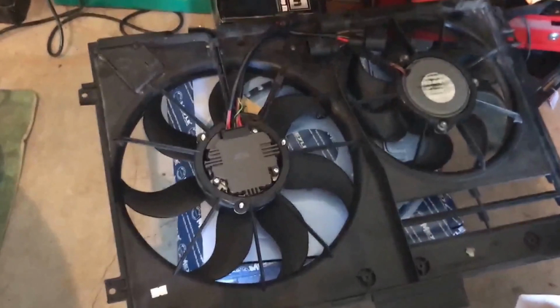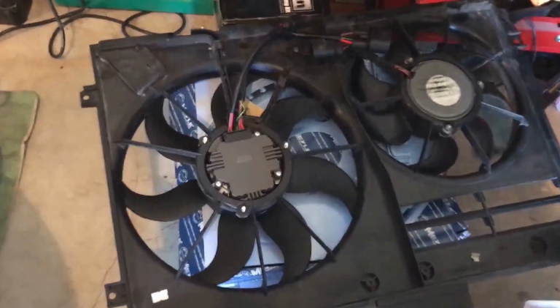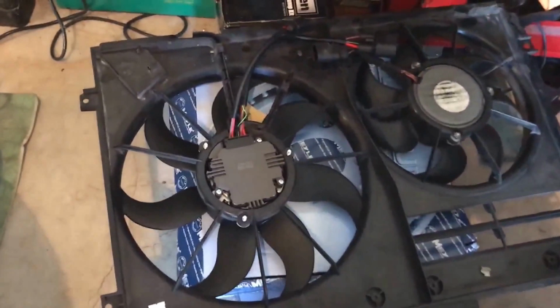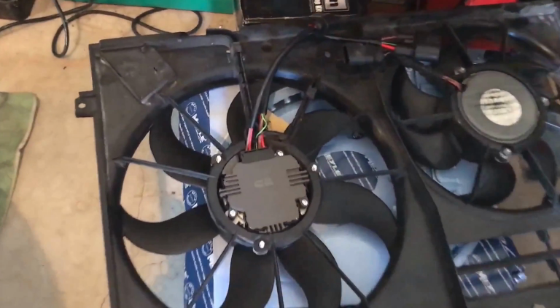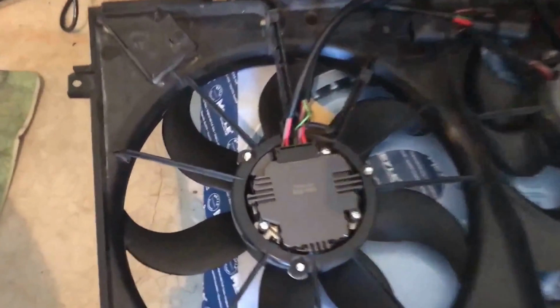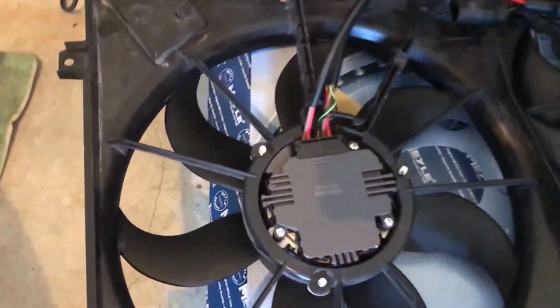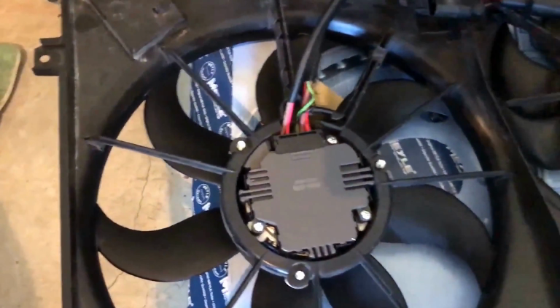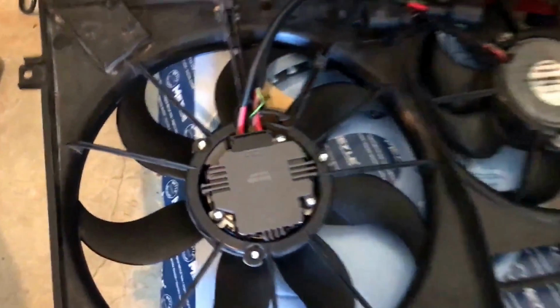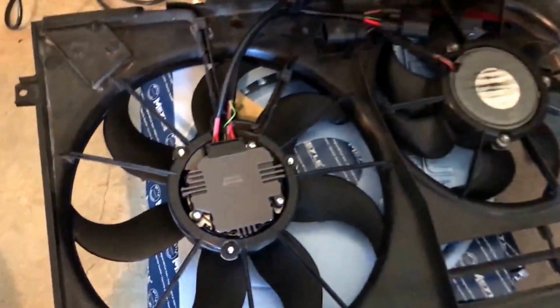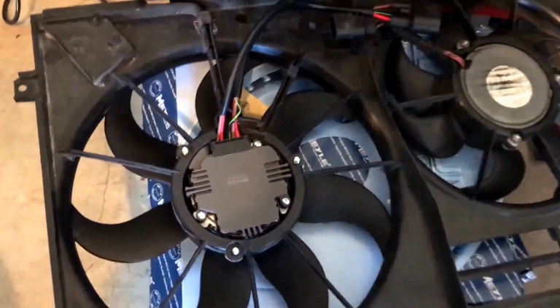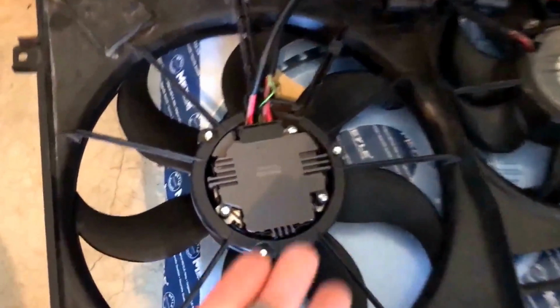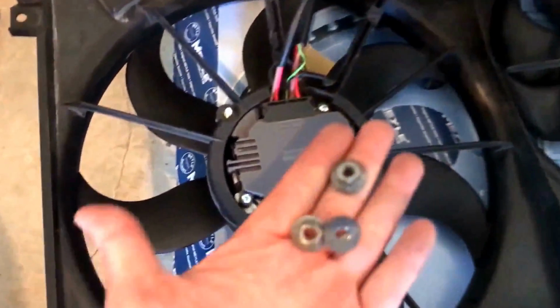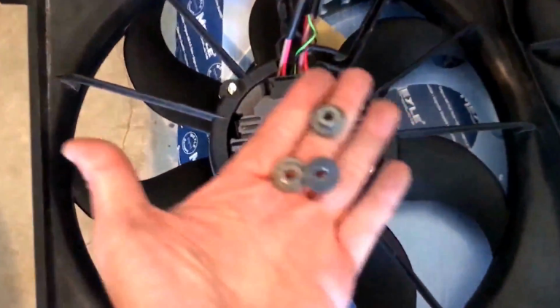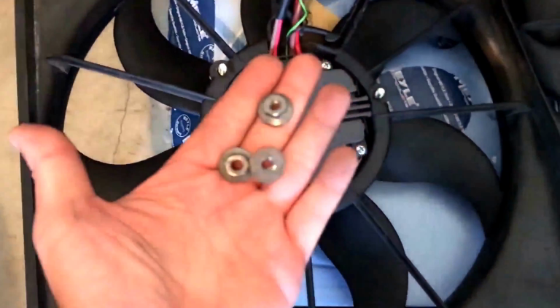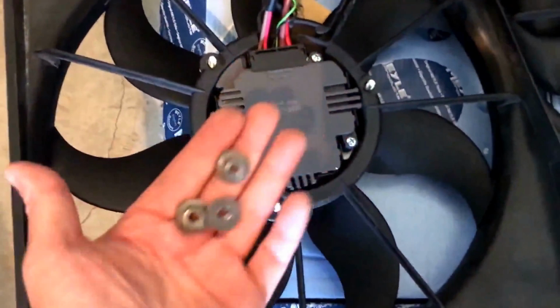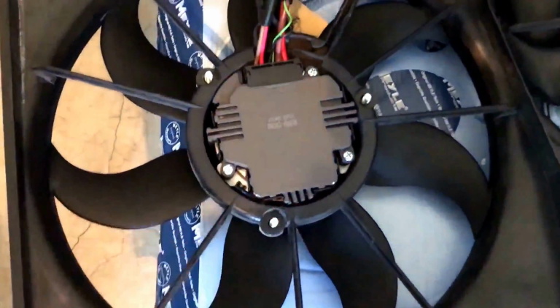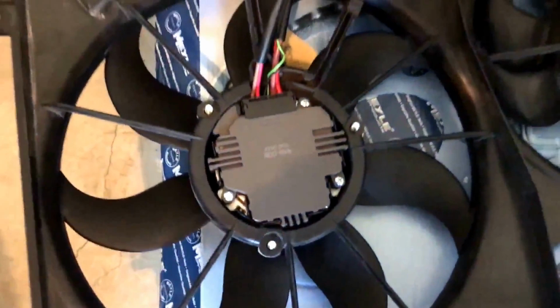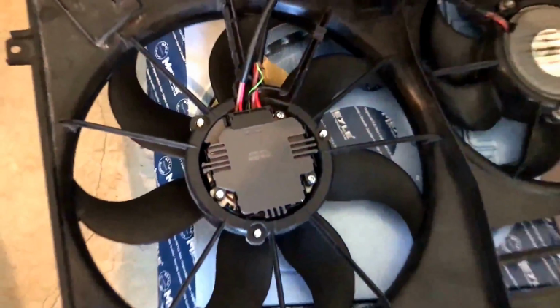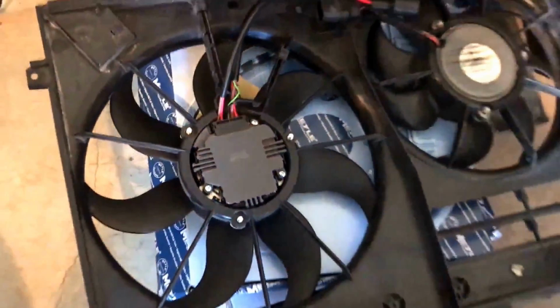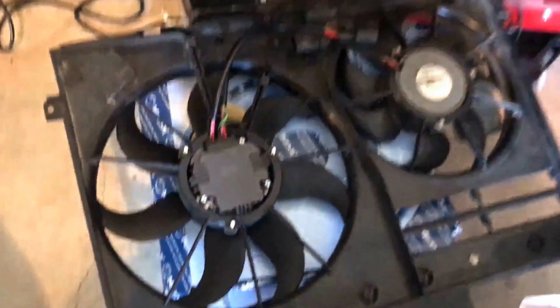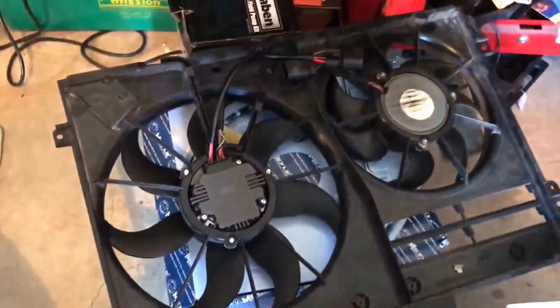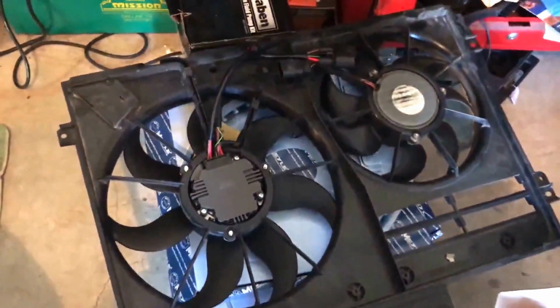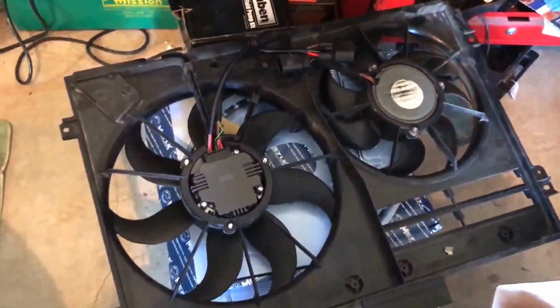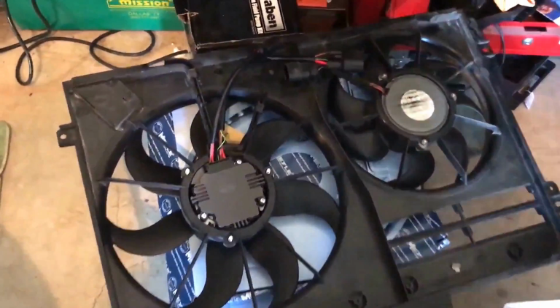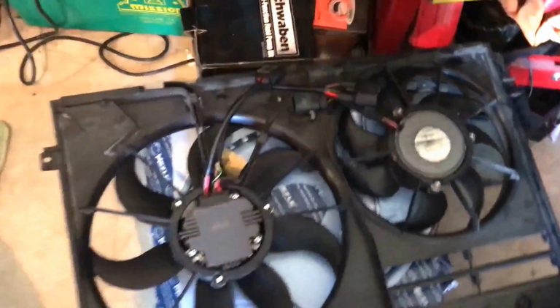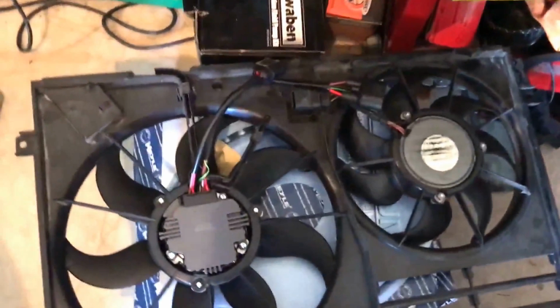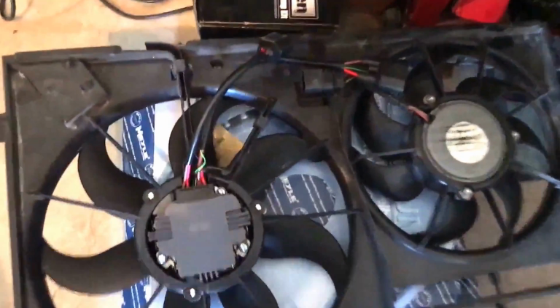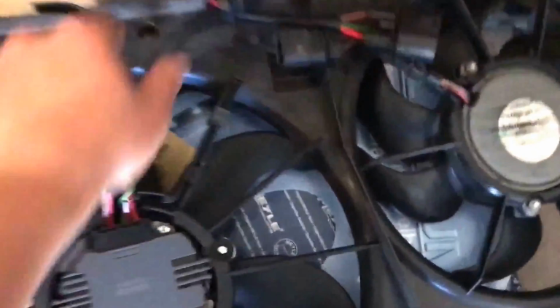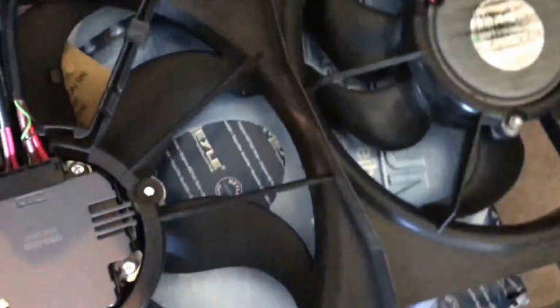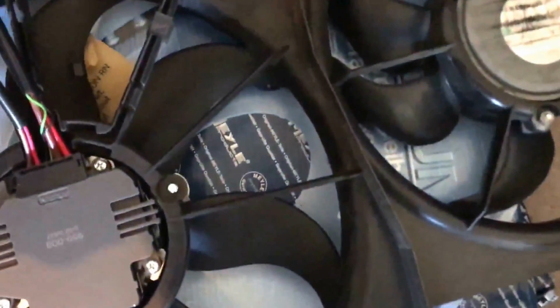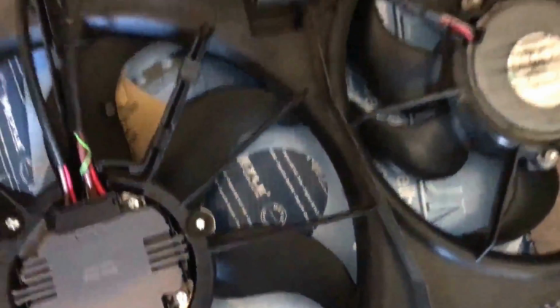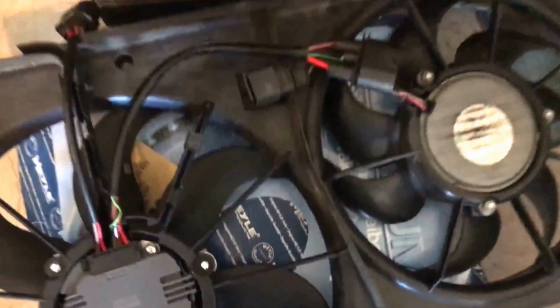I've placed the fan inside the housing here, held together by these three bolts. We're gonna put that in there and then we are going to run the cables back through.